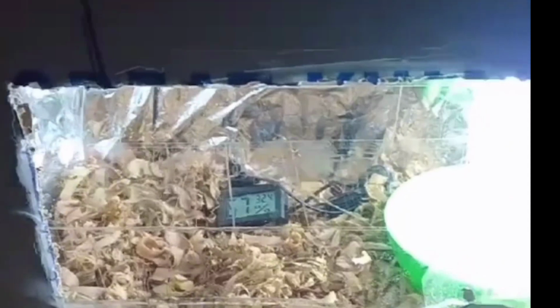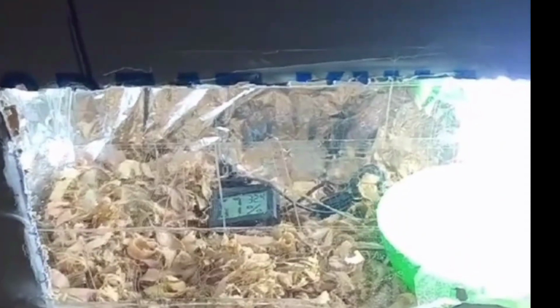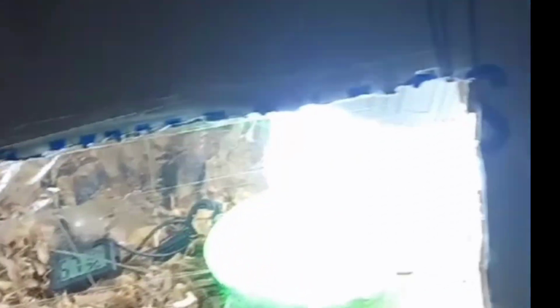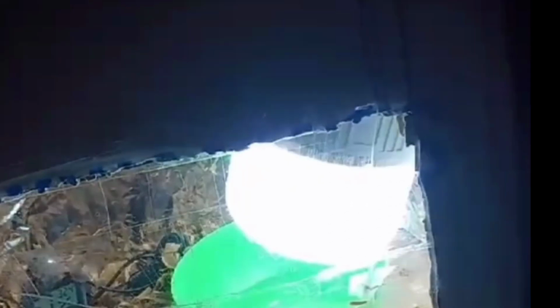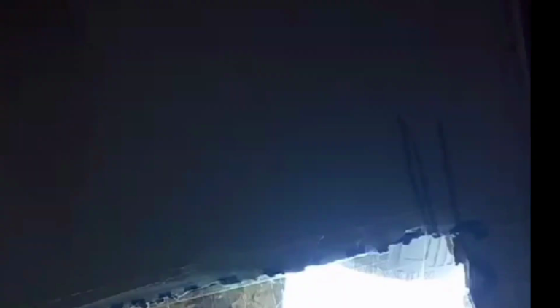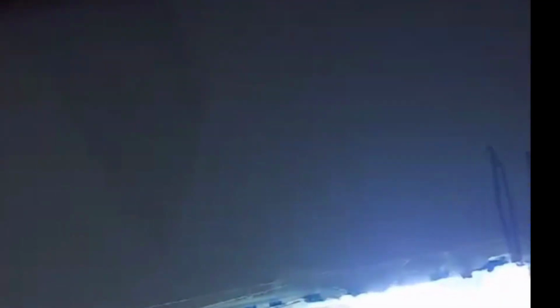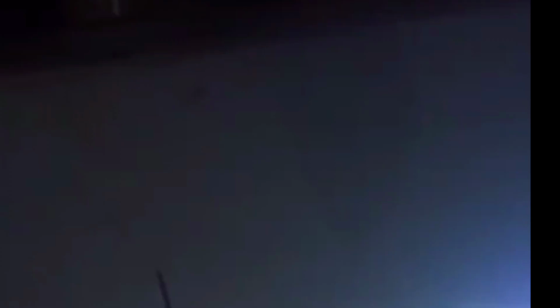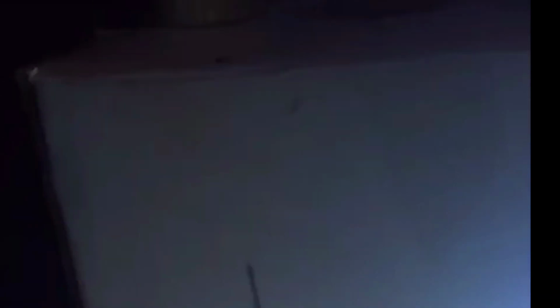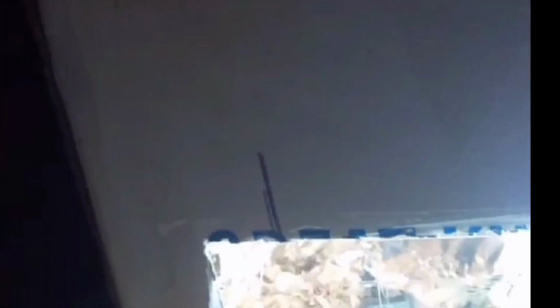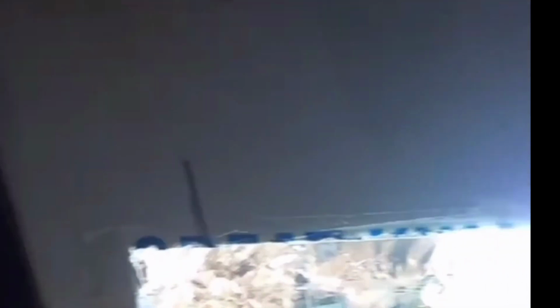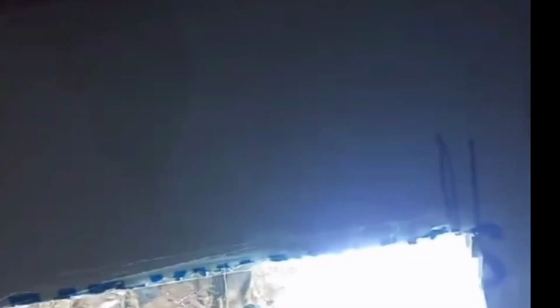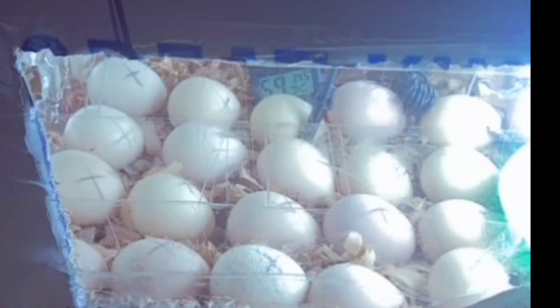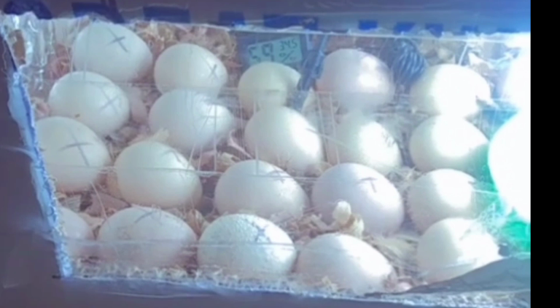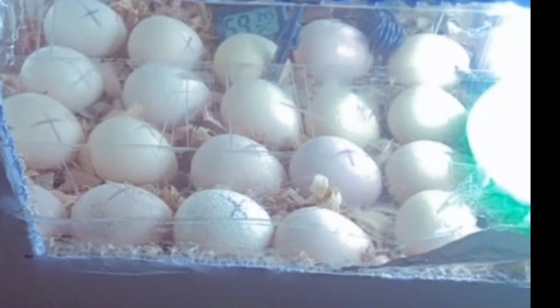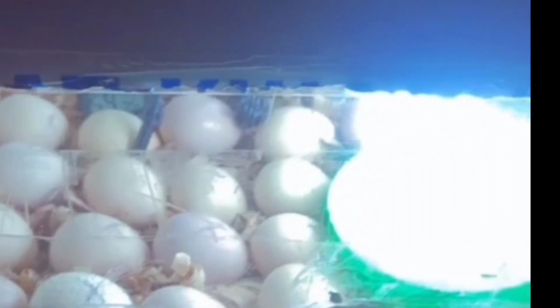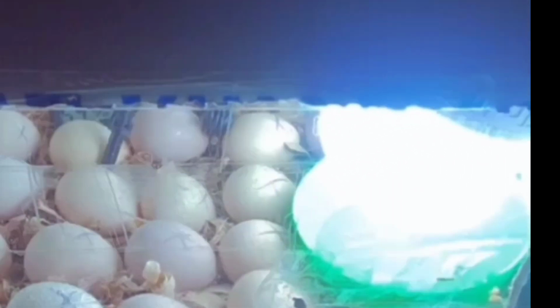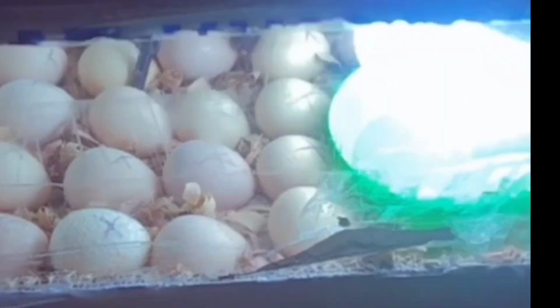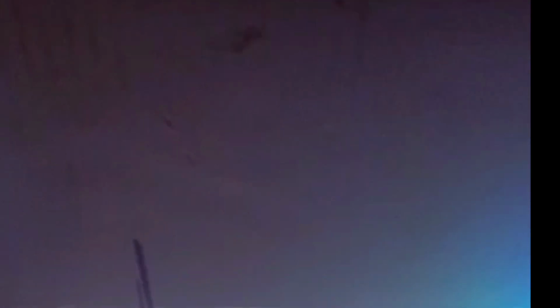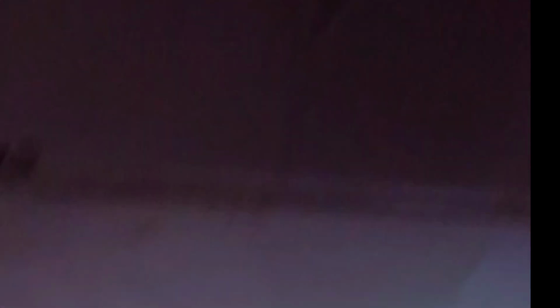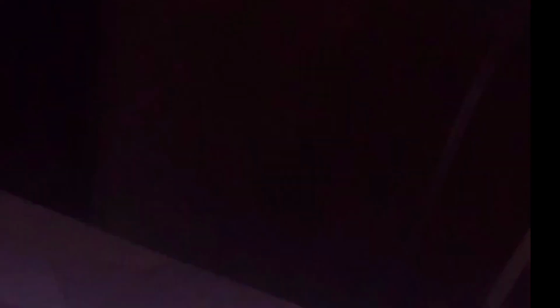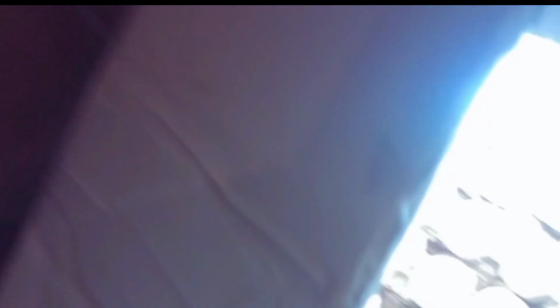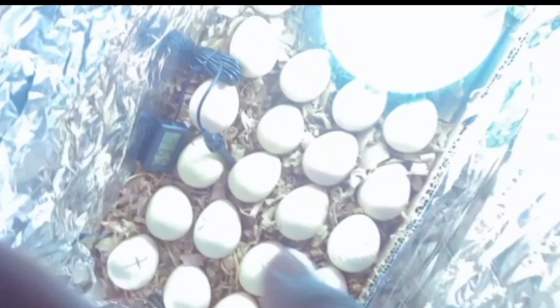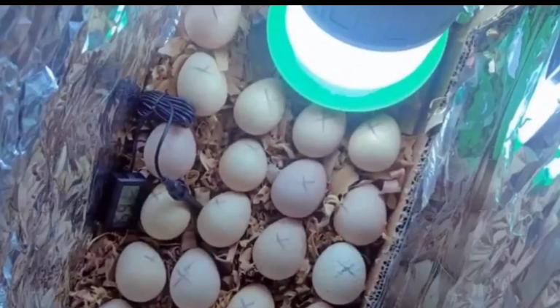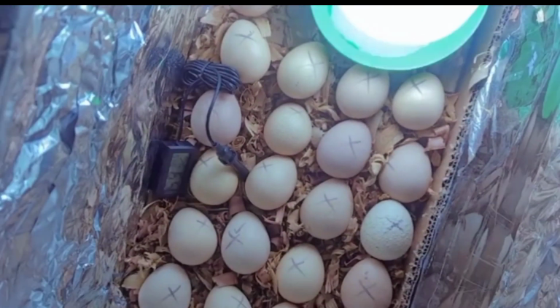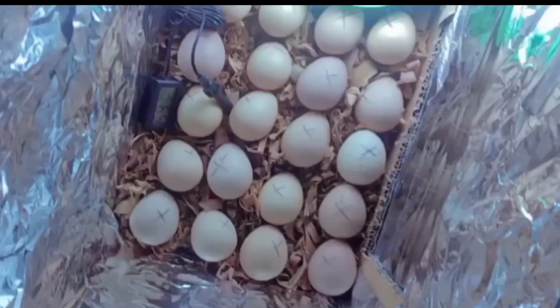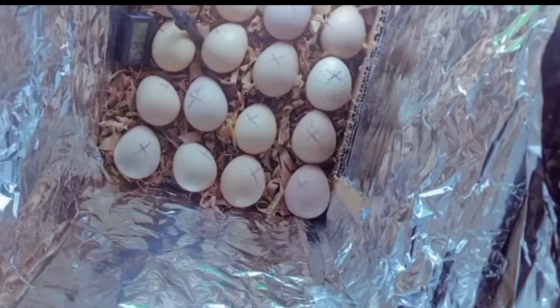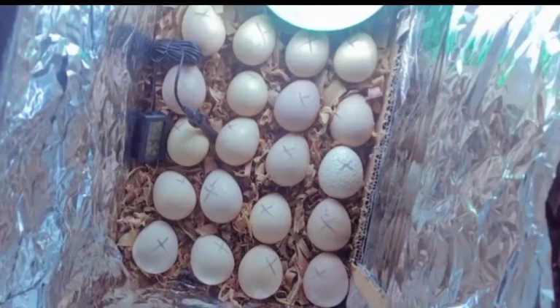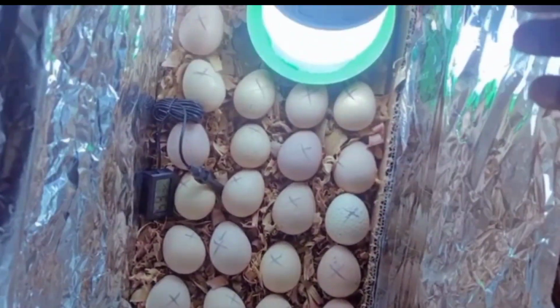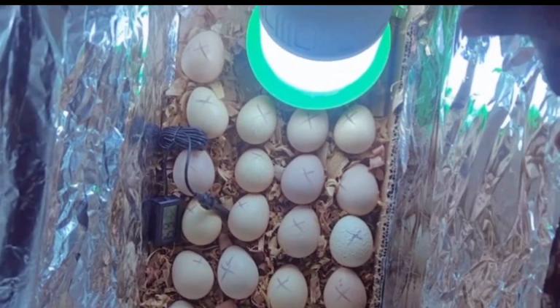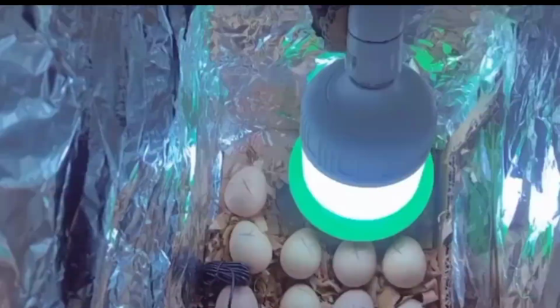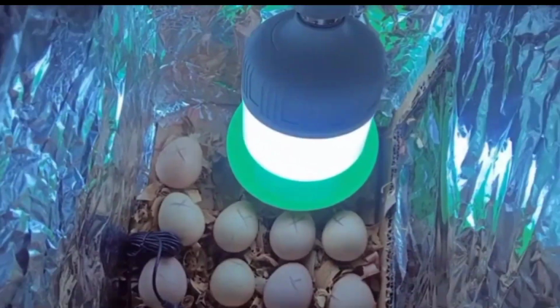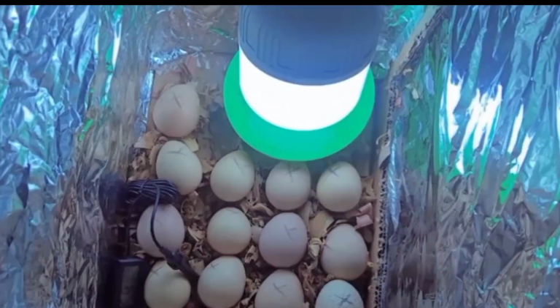This will help the box retain enough heat. I put water in a bowl and placed it under the bulb to help with the humidity levels in the box. I also lined the floor of the box with wood shavings.